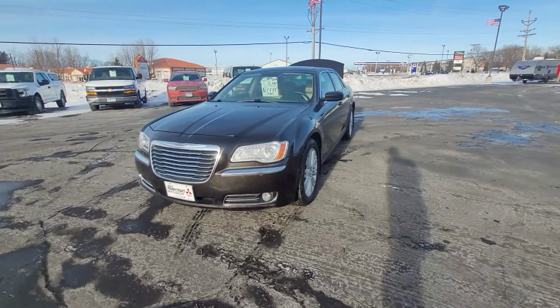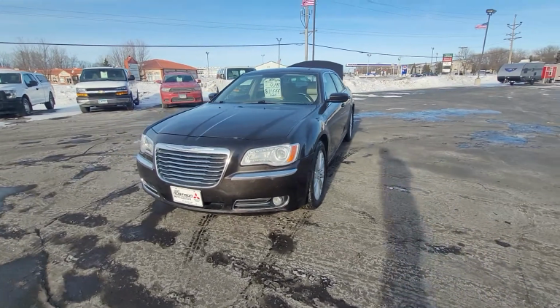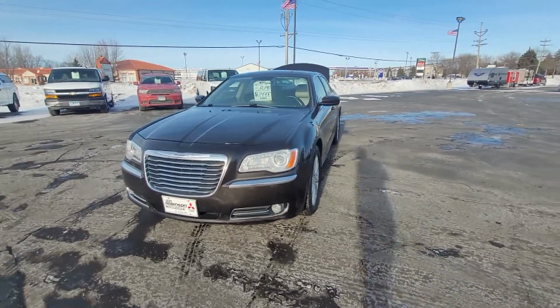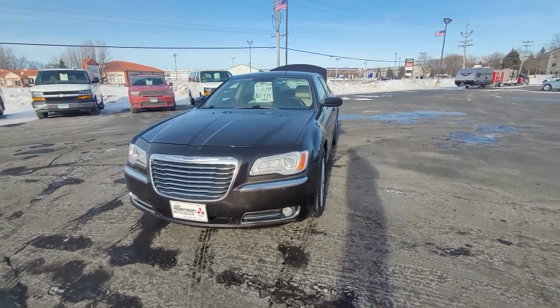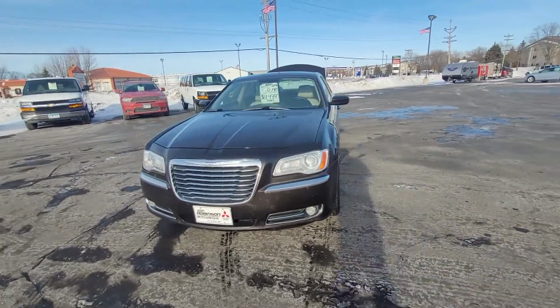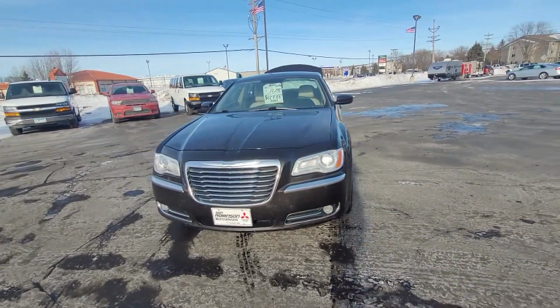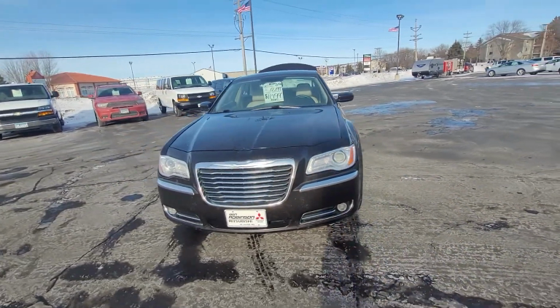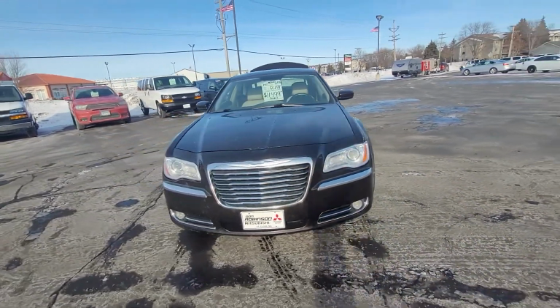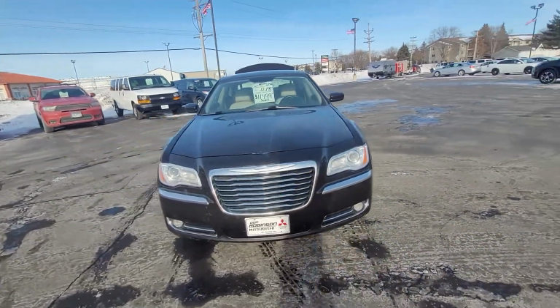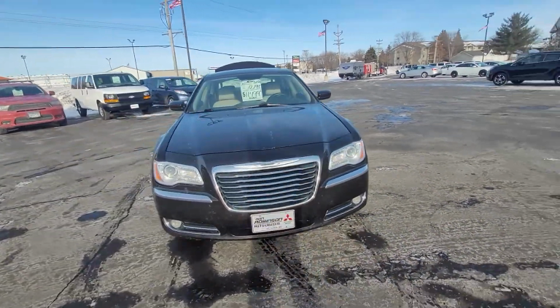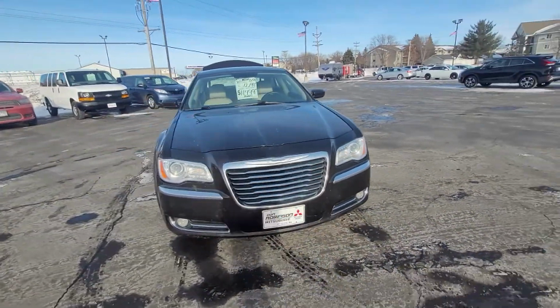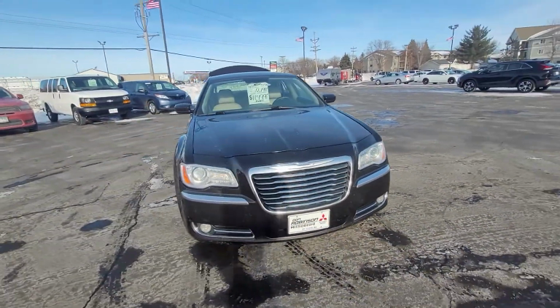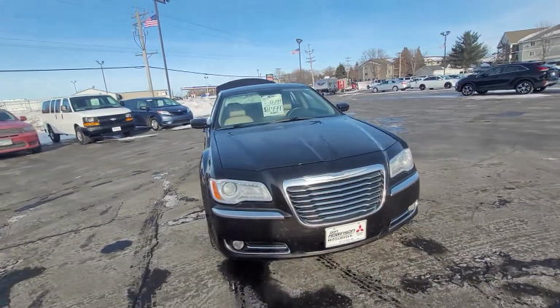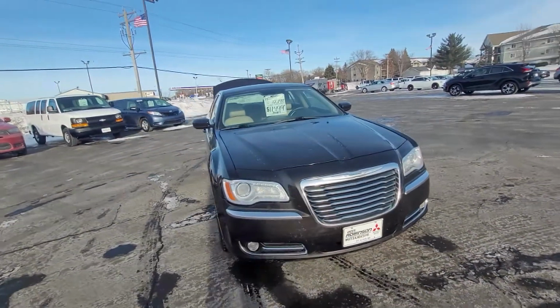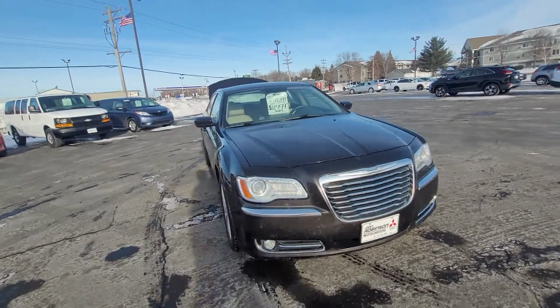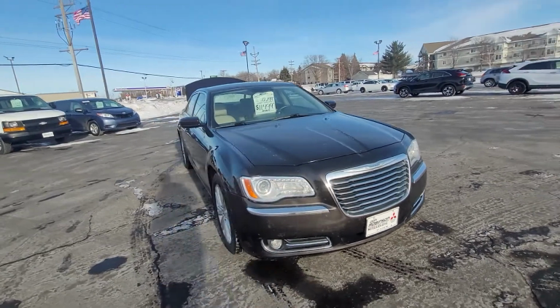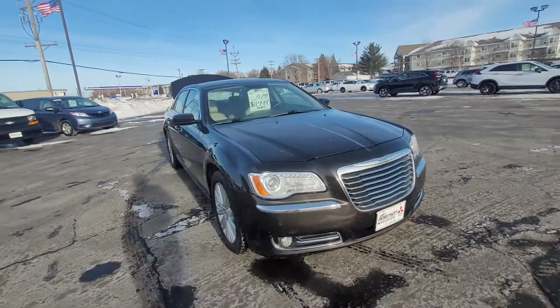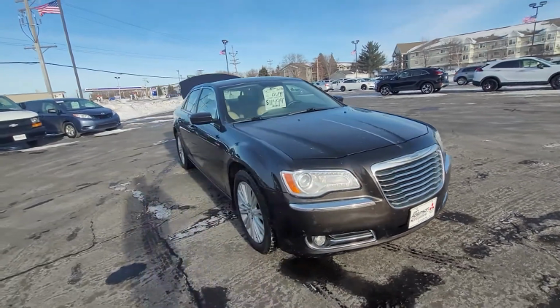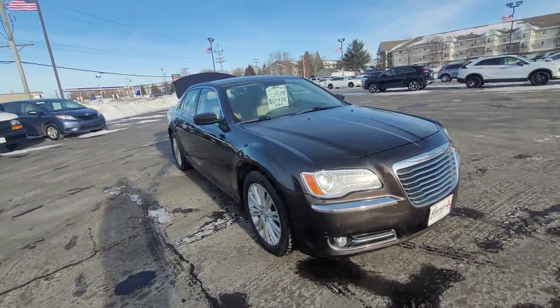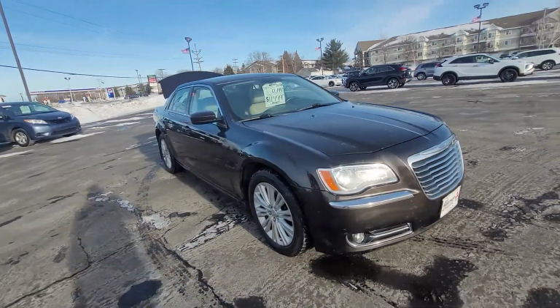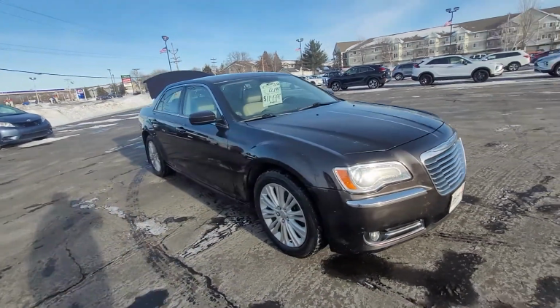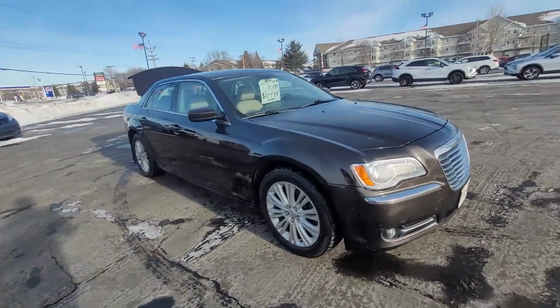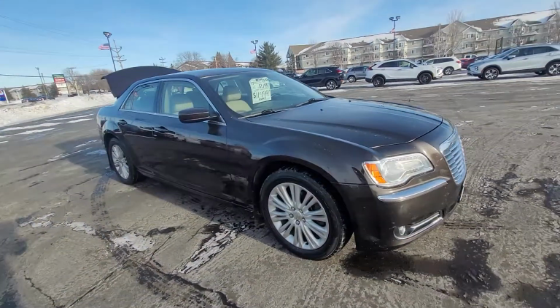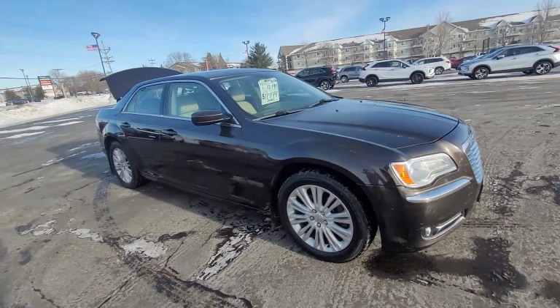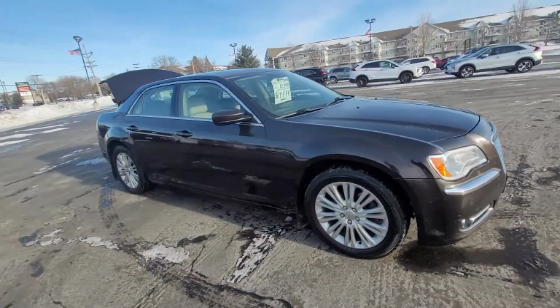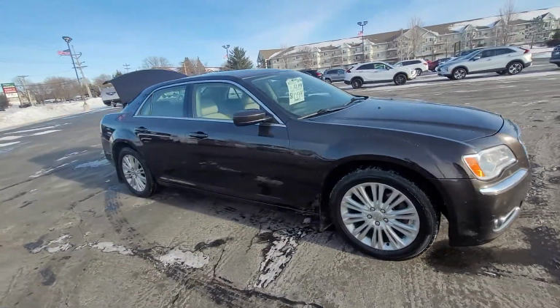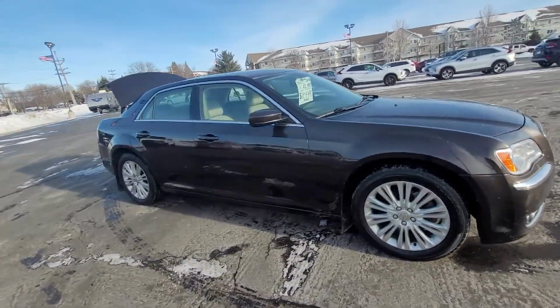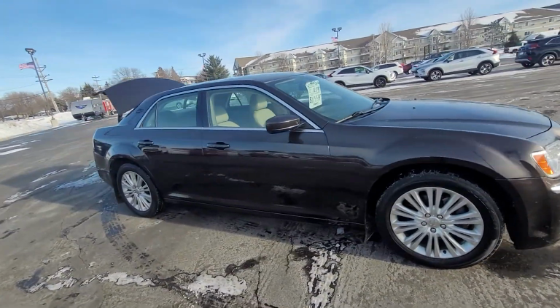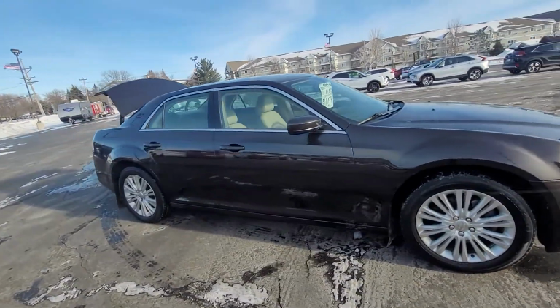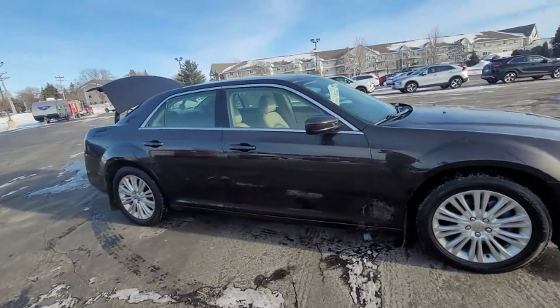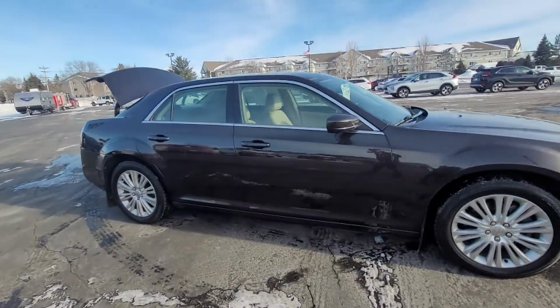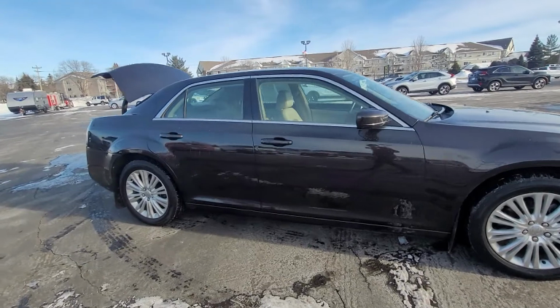Hey, it's Cody from Don Robinson, Mississippi. I'm going to give you this quick video walk around for you of this 2013 Chrysler 300 all-wheel drive.